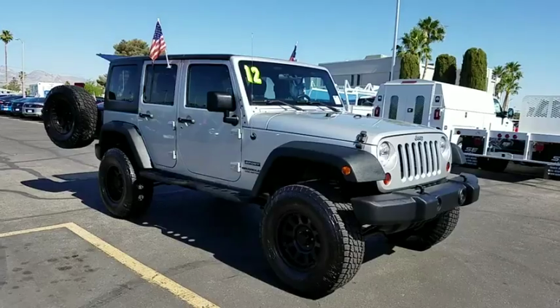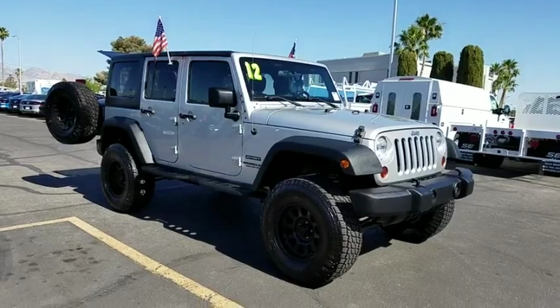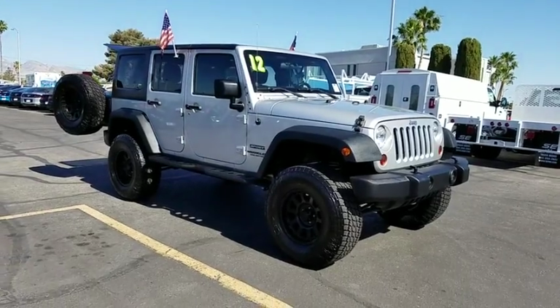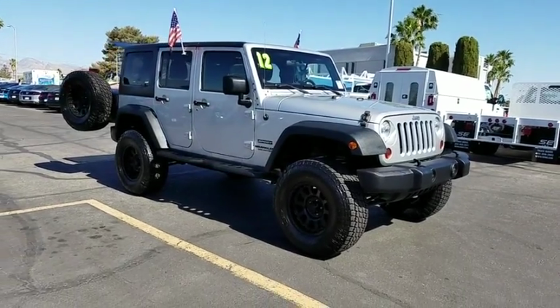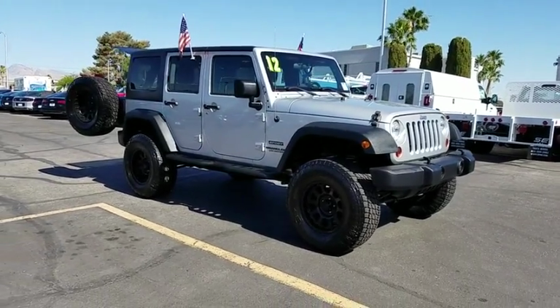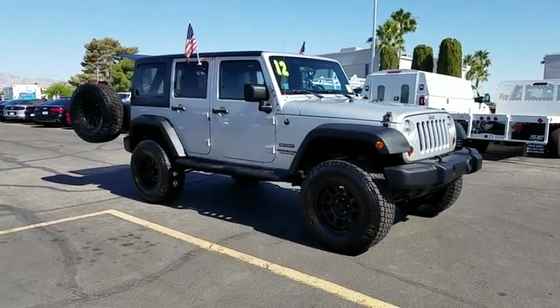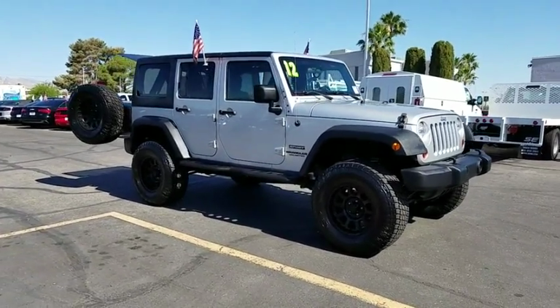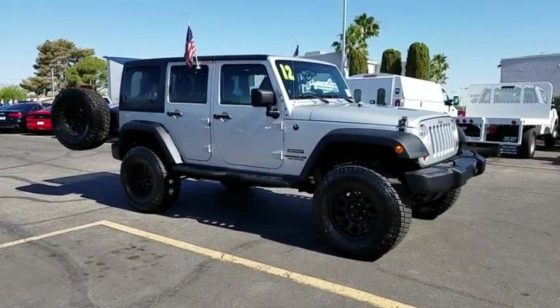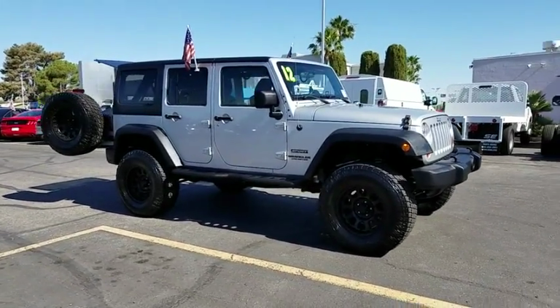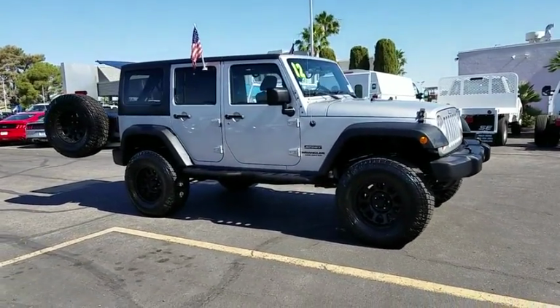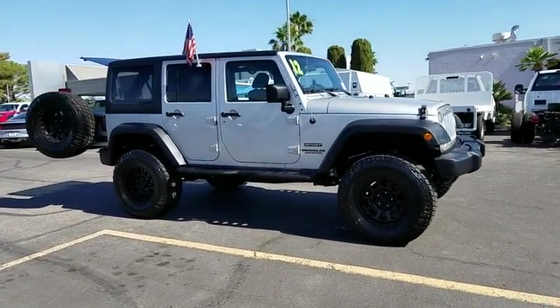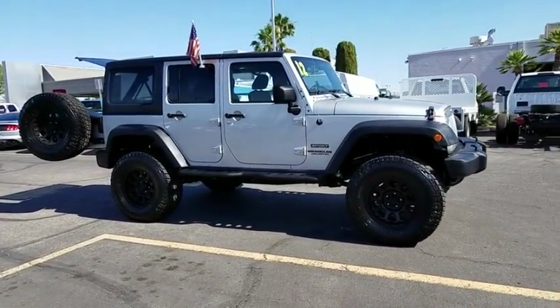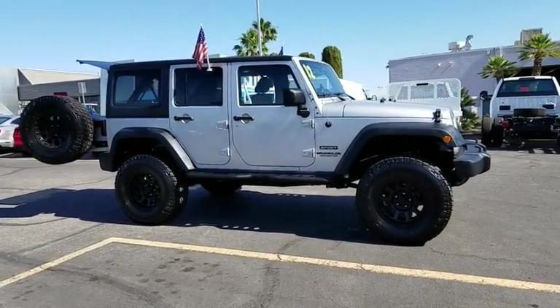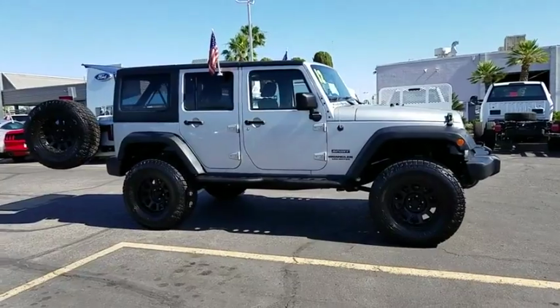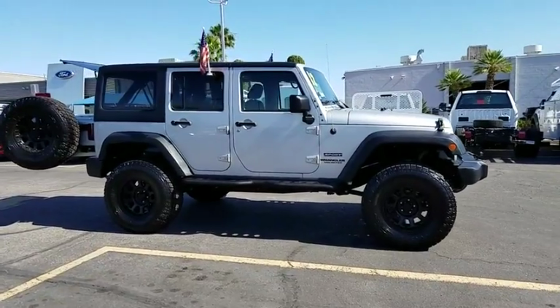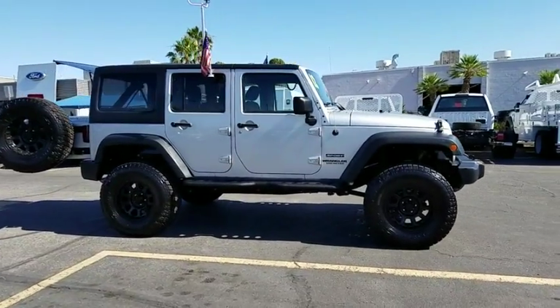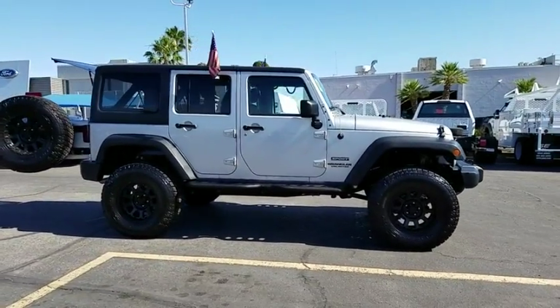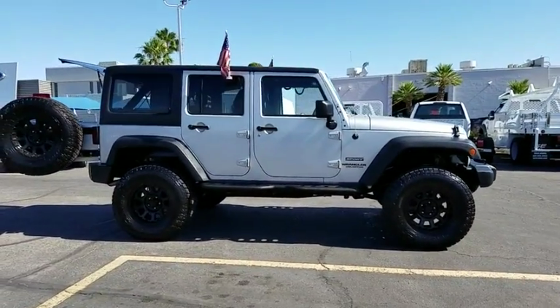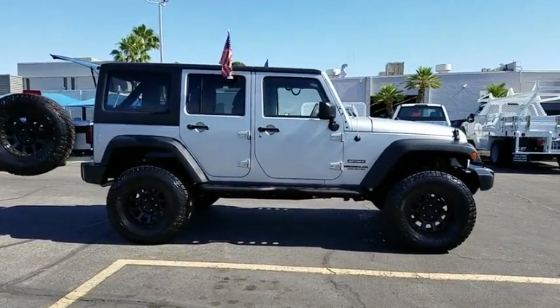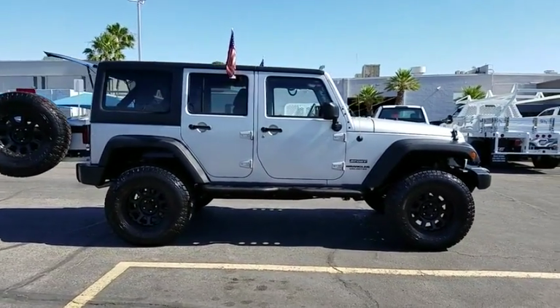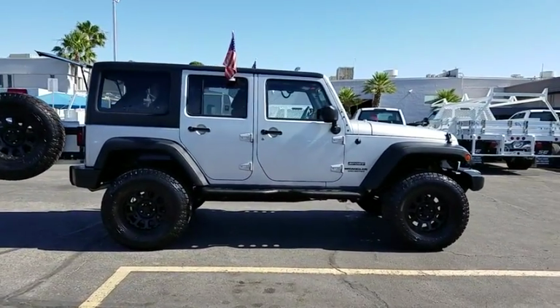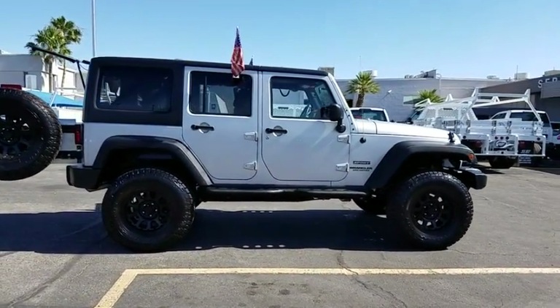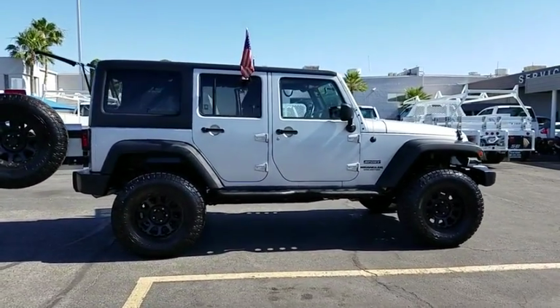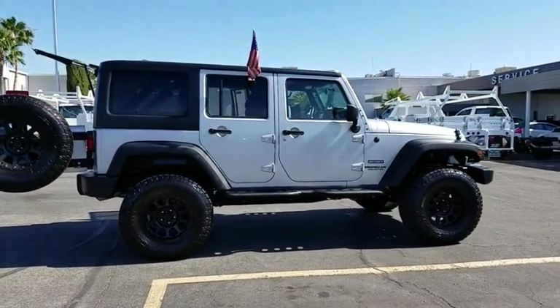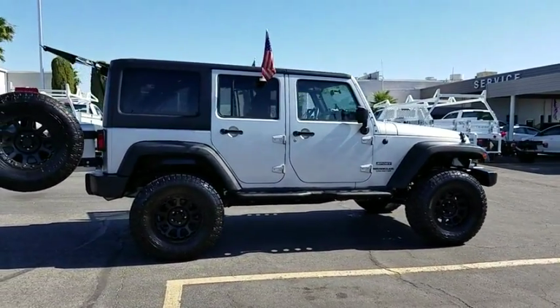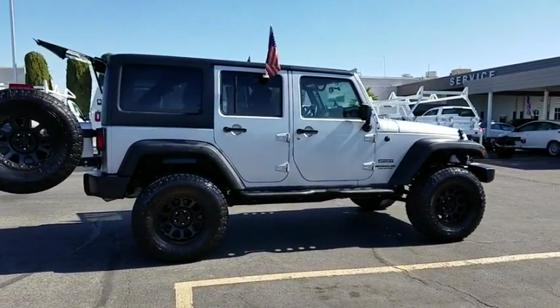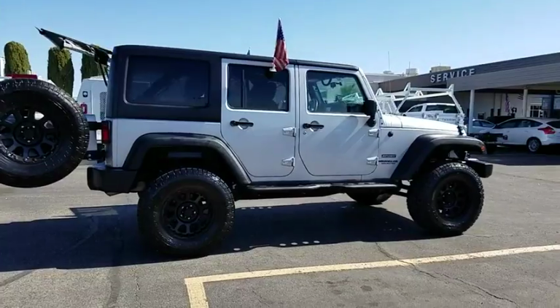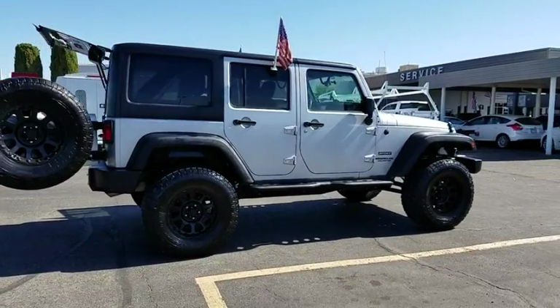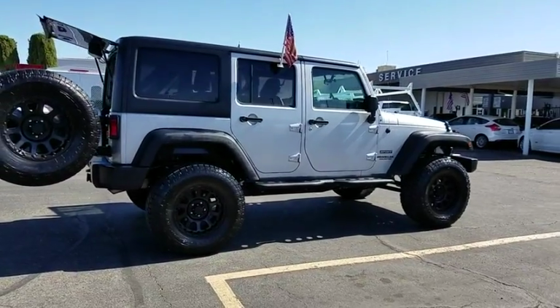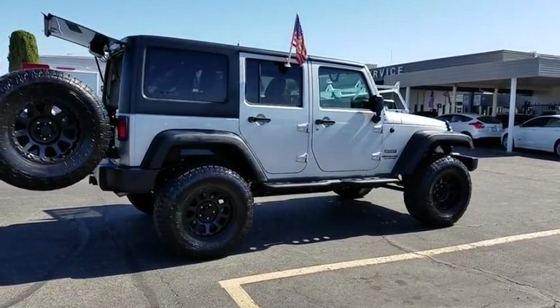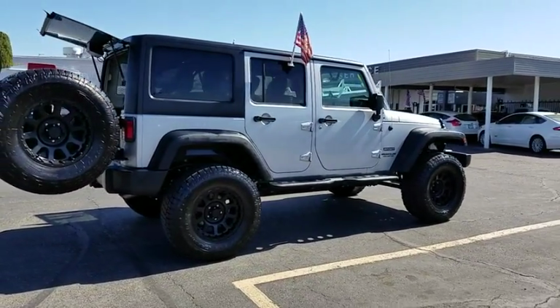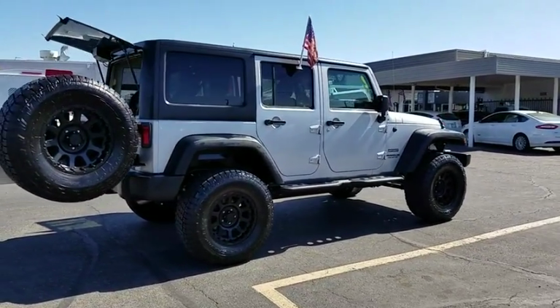The 2012 Jeep Wrangler. Few vehicles are better off-road than a Jeep Wrangler. This is the one that started it all. Traceable to the original Jeep, the Wrangler is the very symbol of off-road capability.